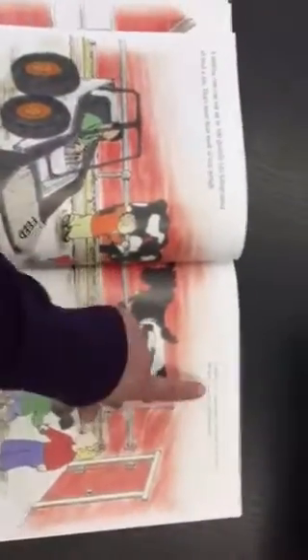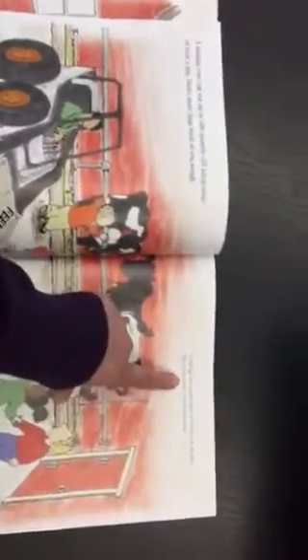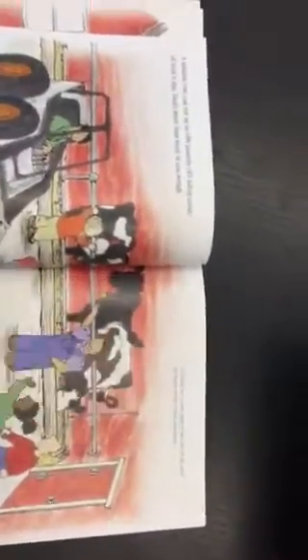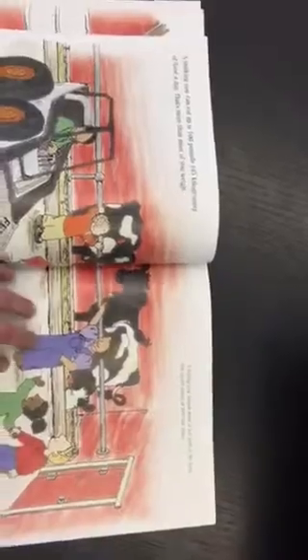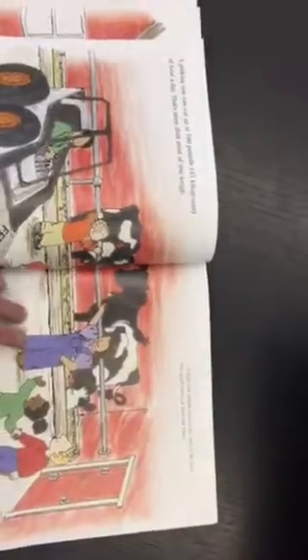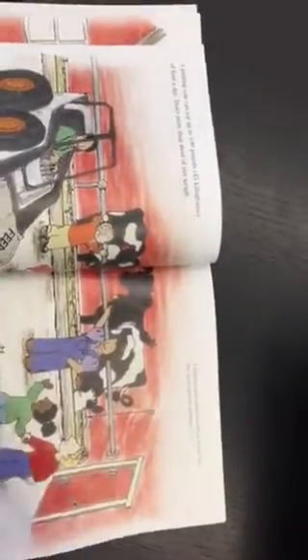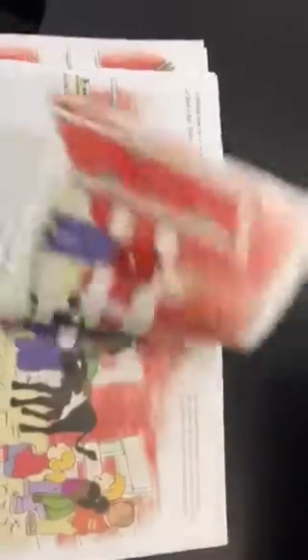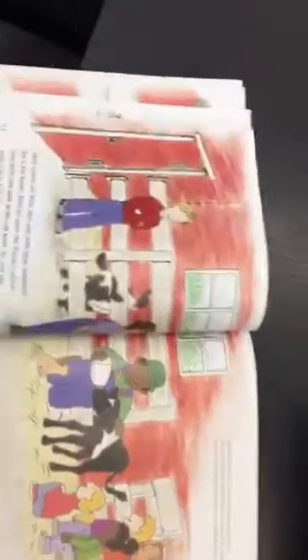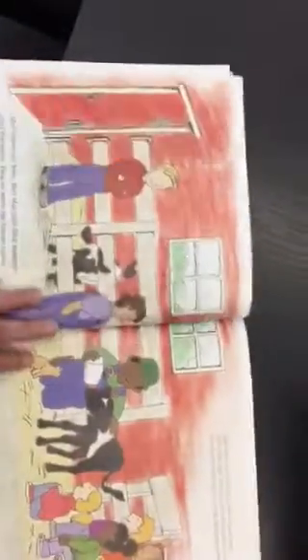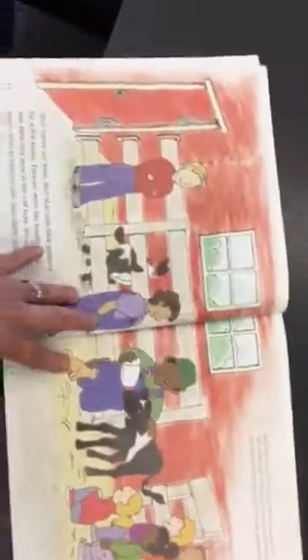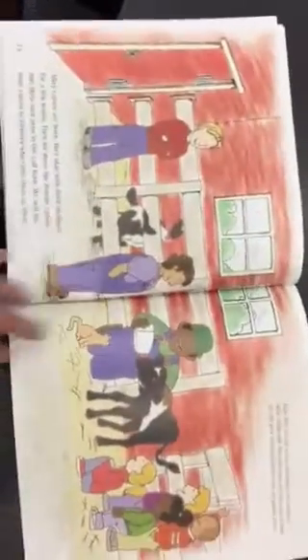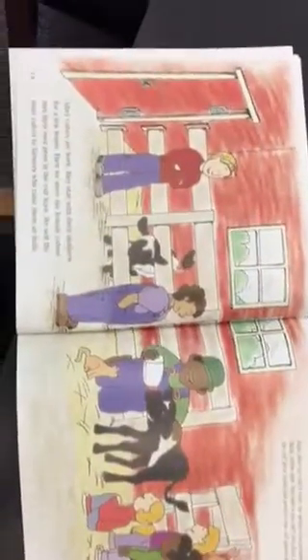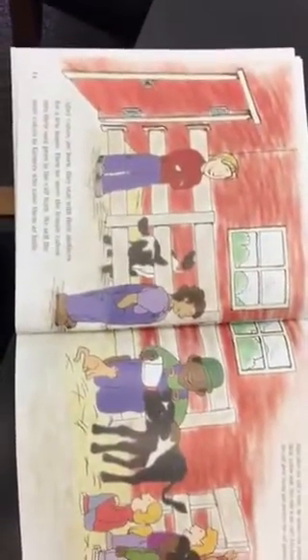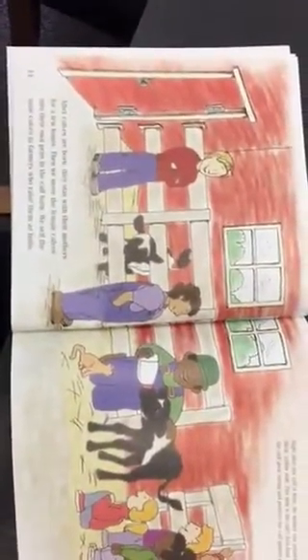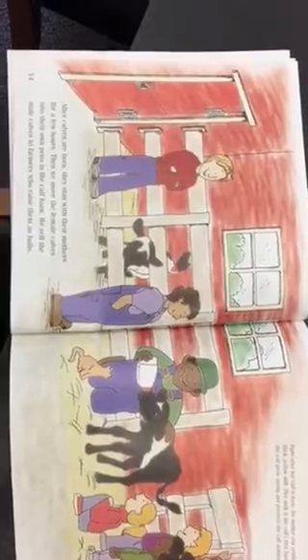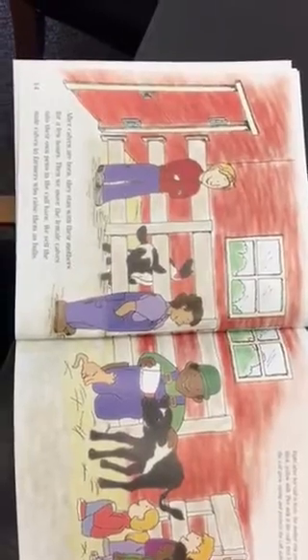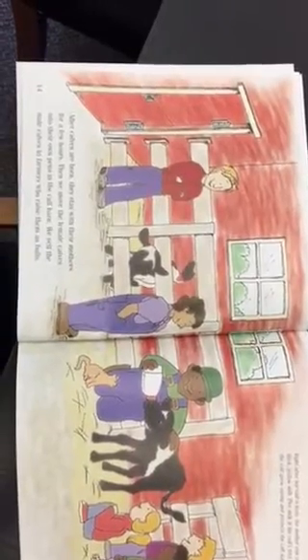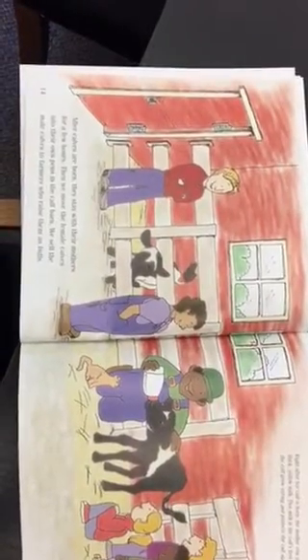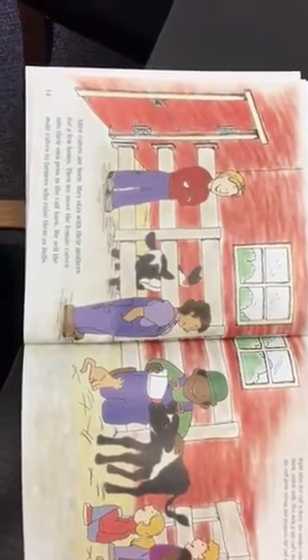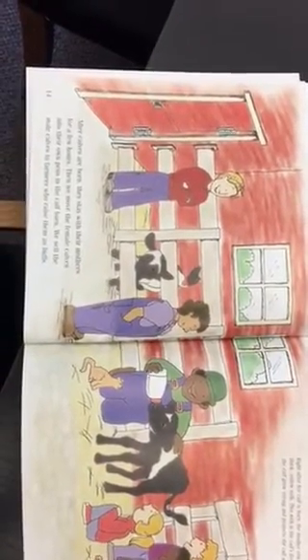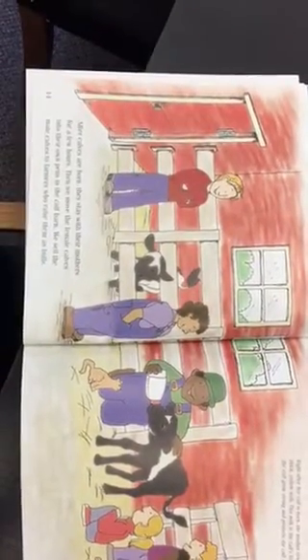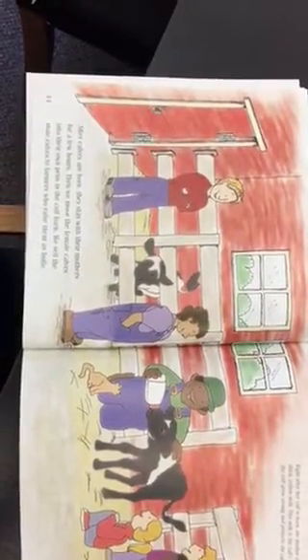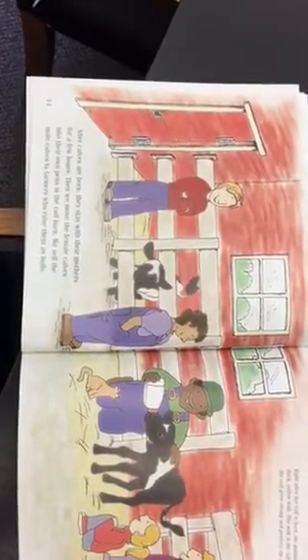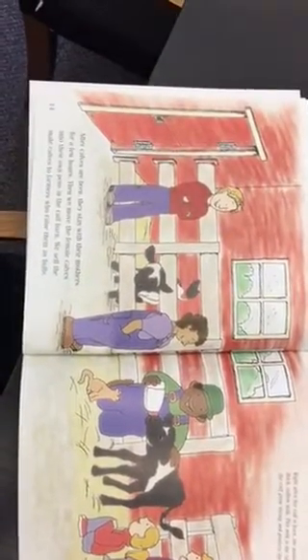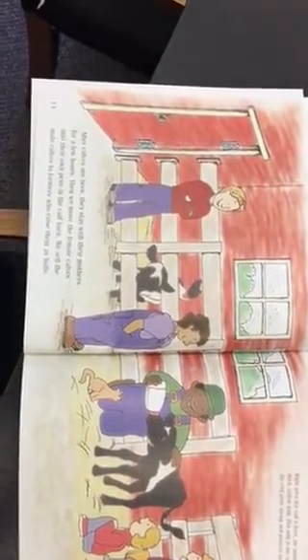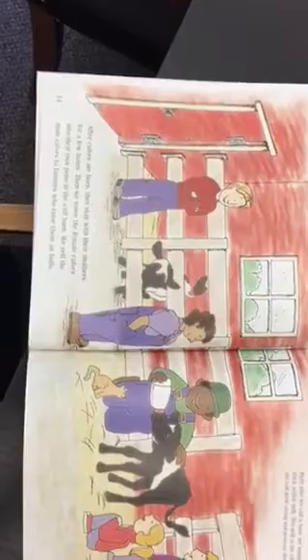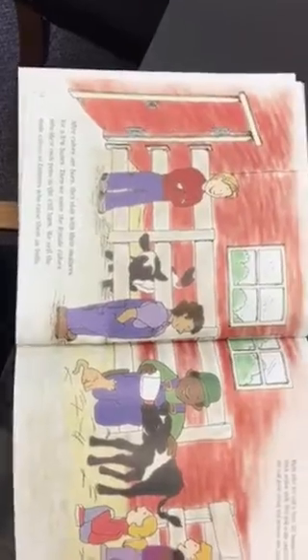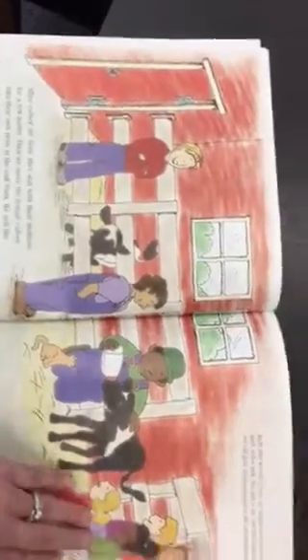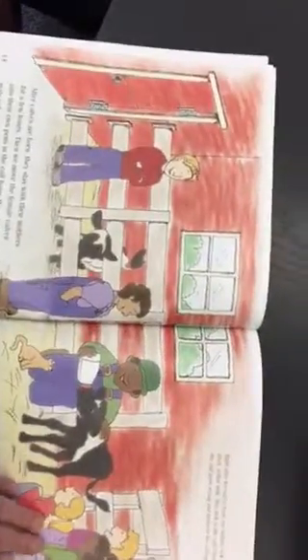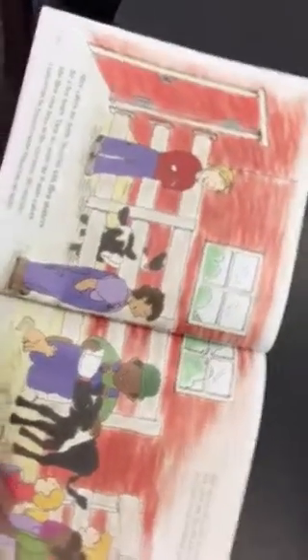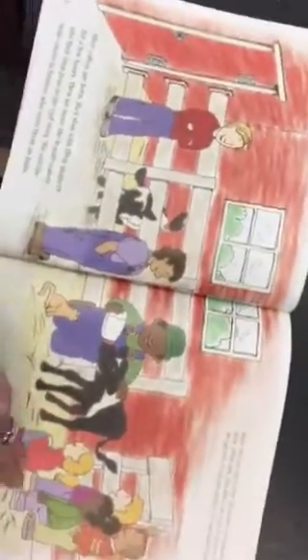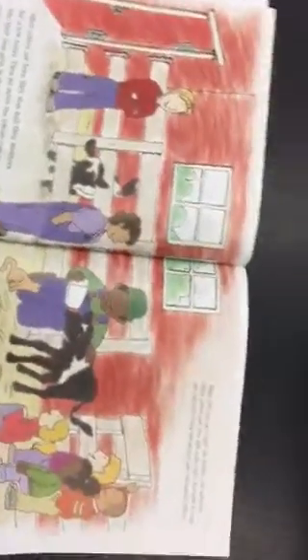A milking cow spends most of her time in the barn. She needs plenty of food and water. After calves are born, they stay with their mothers for a few hours. Then we move the female calves into their own pens in the calf barn, and we sell the male calves to farmers who raise them as bulls.